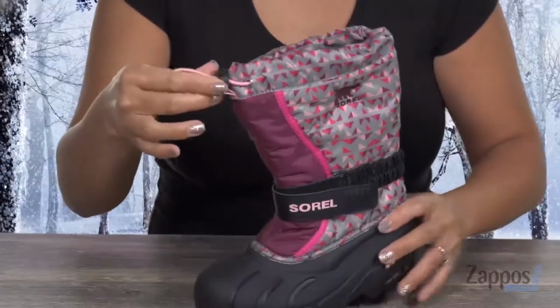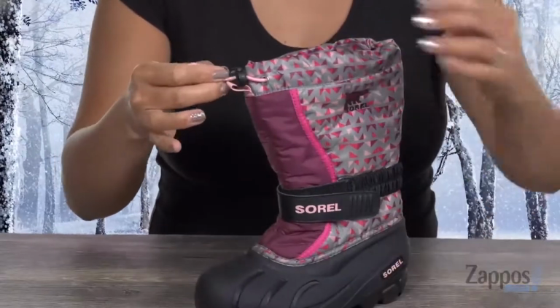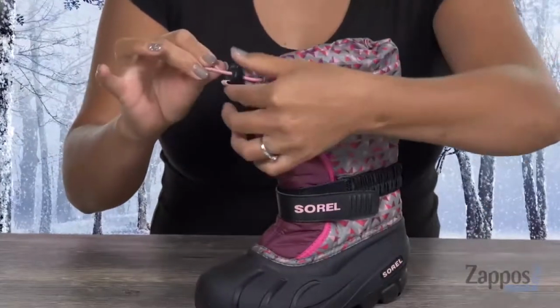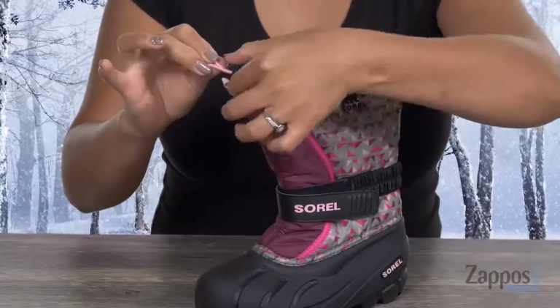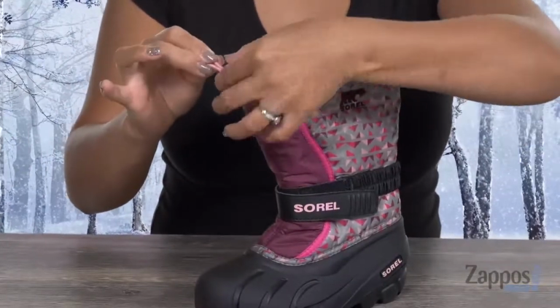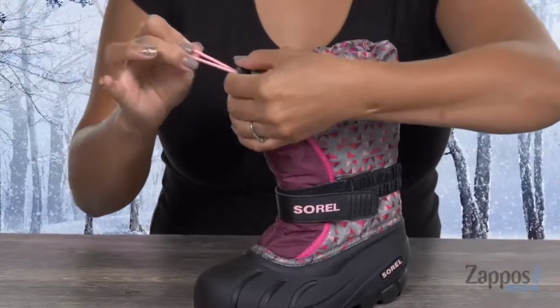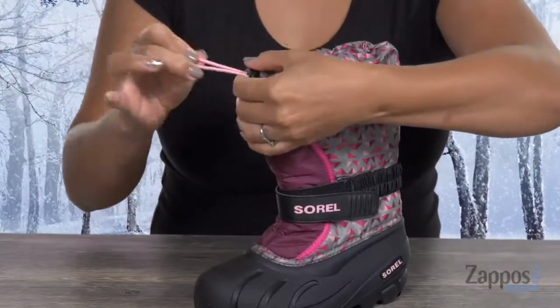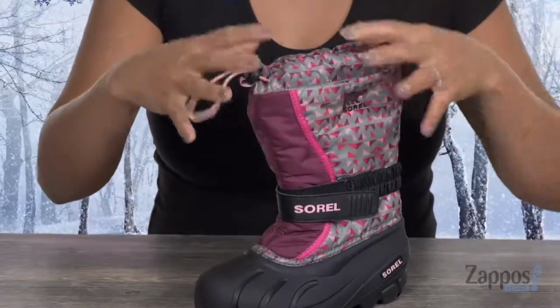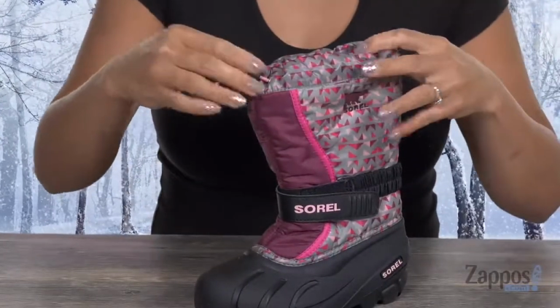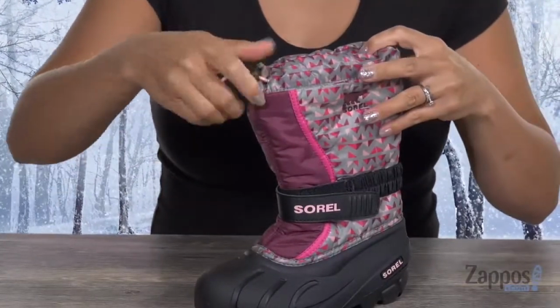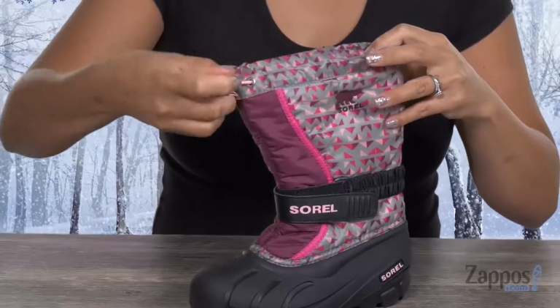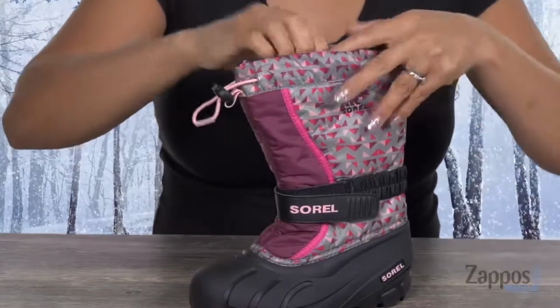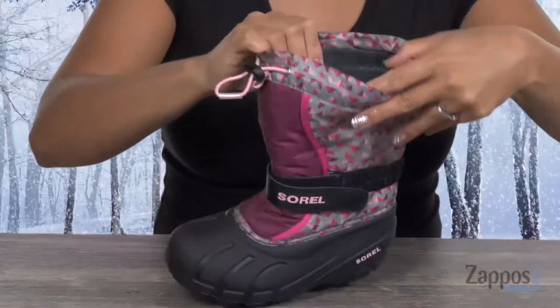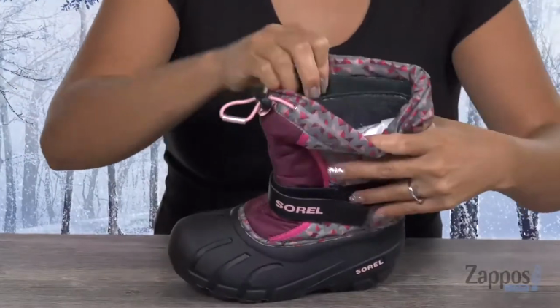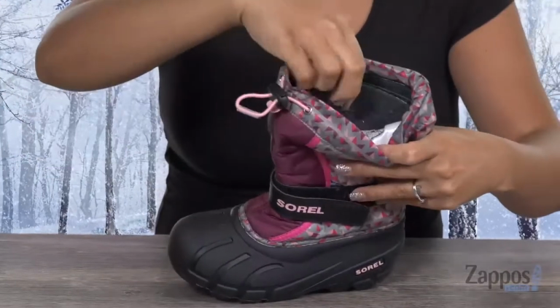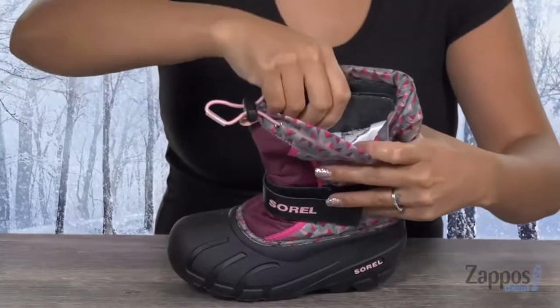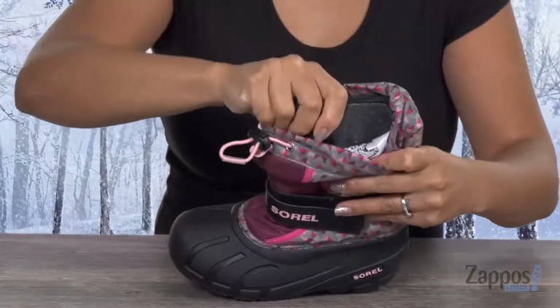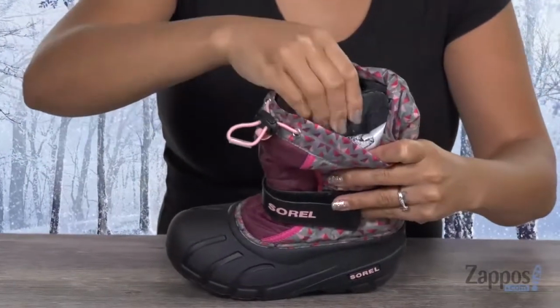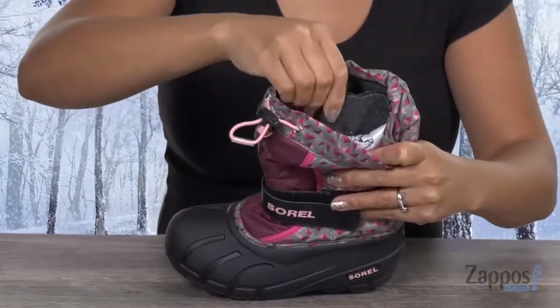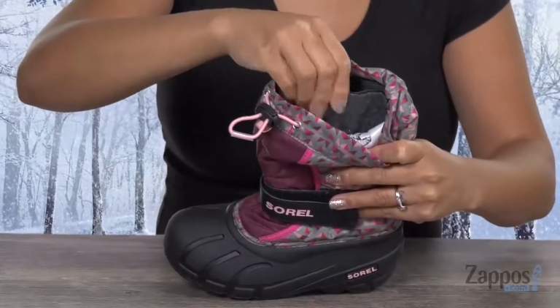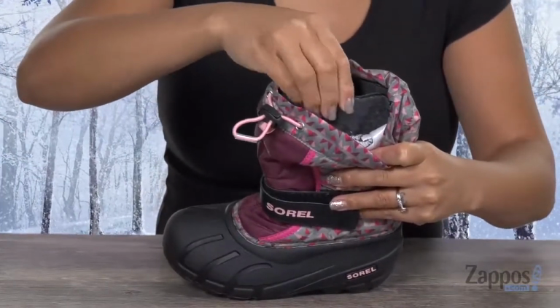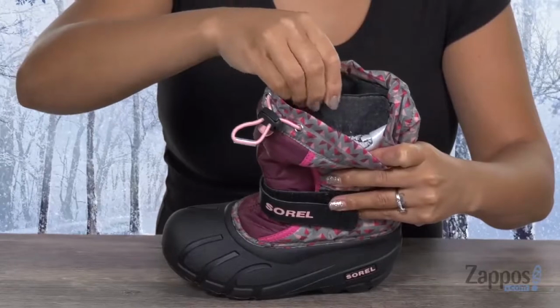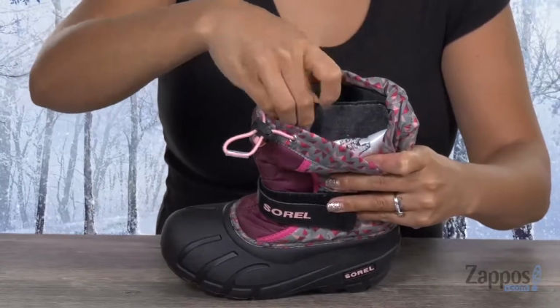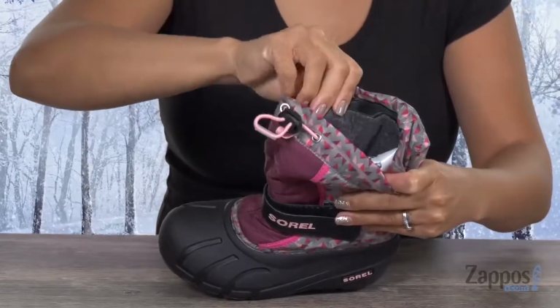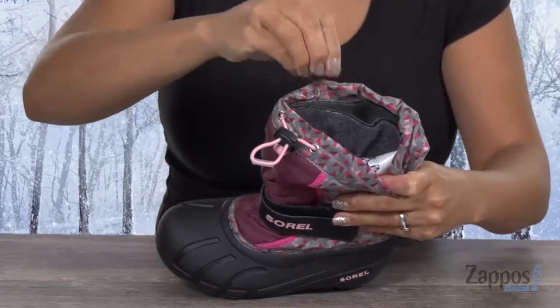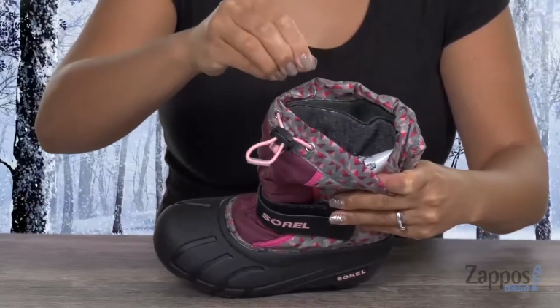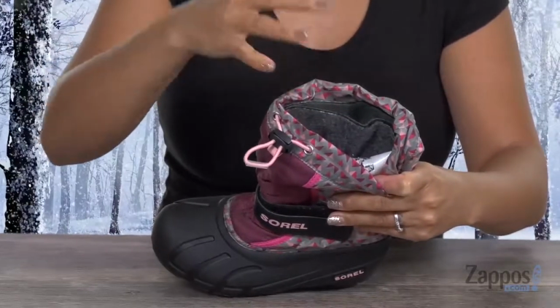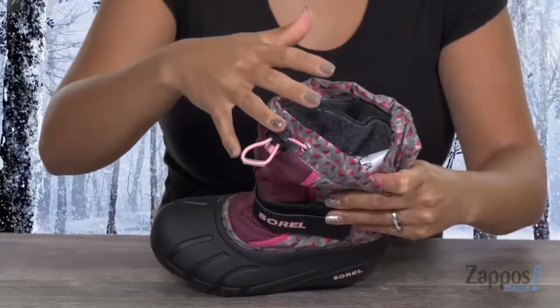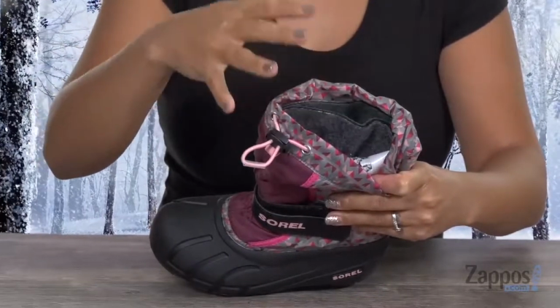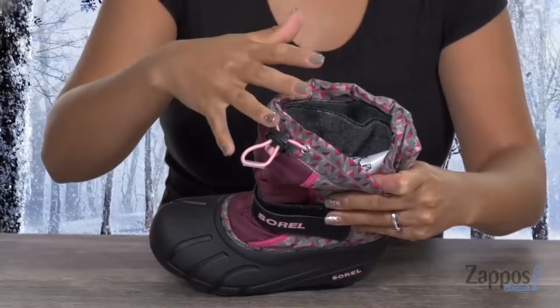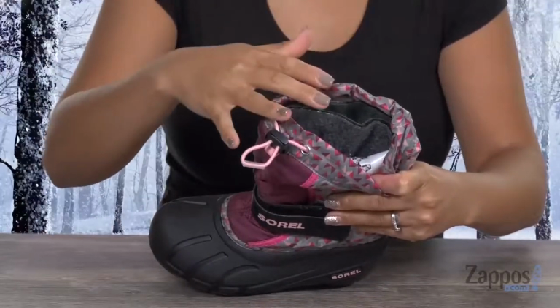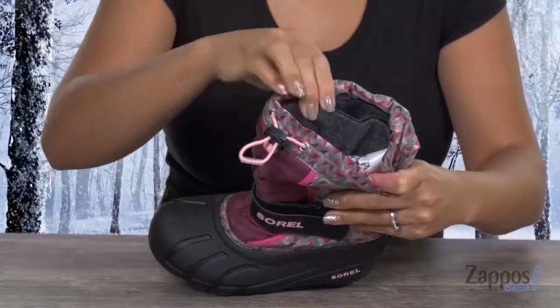Also, check it out you guys — there's this drawstring closure, so that's going to be helpful to keep things out. And you've got this removable, really soft plush felt lining as well, so you could take it out easily and wash it, which could be helpful for a fresher foot environment.